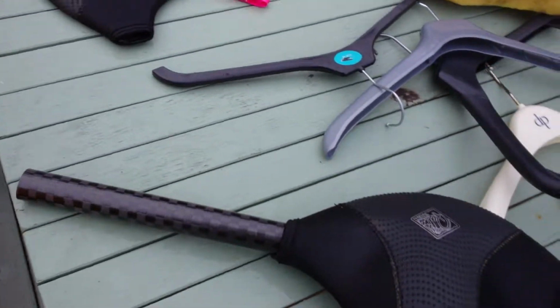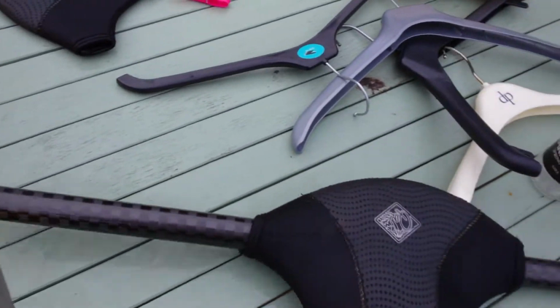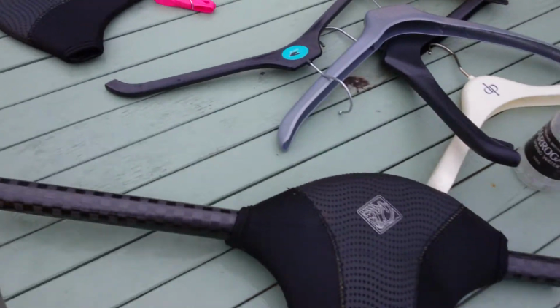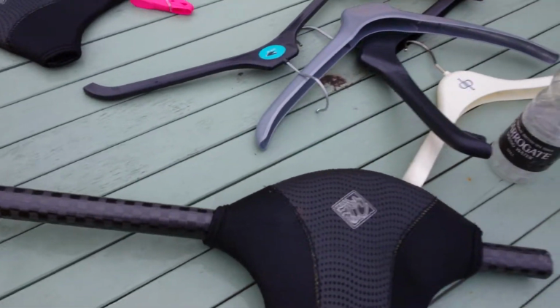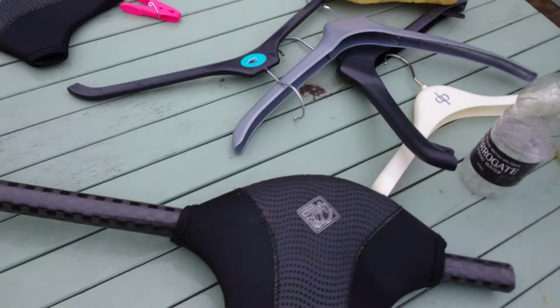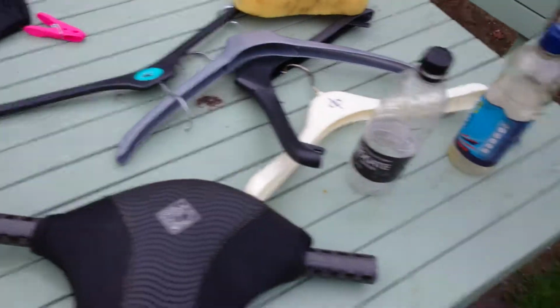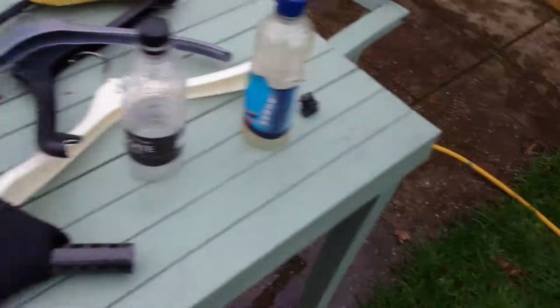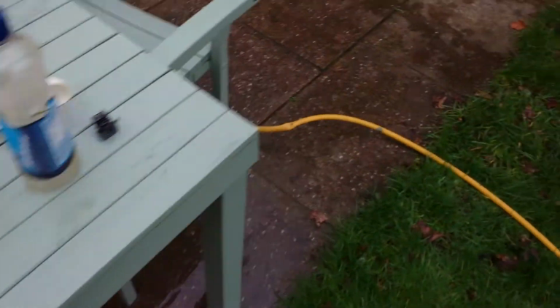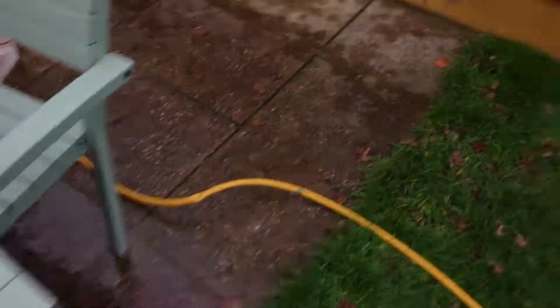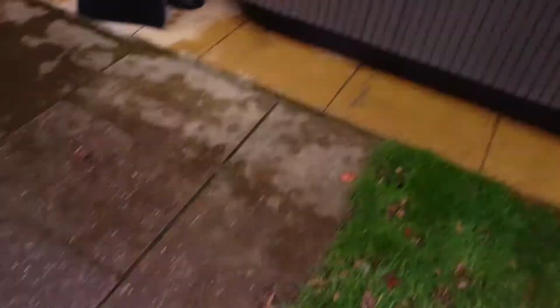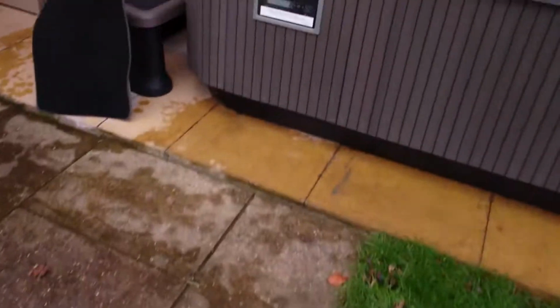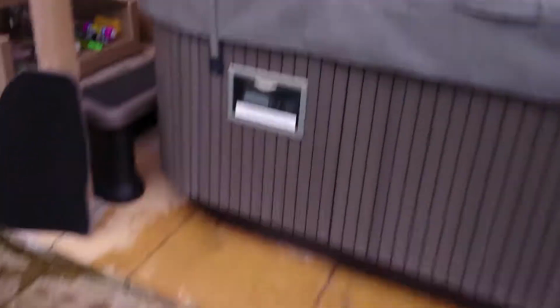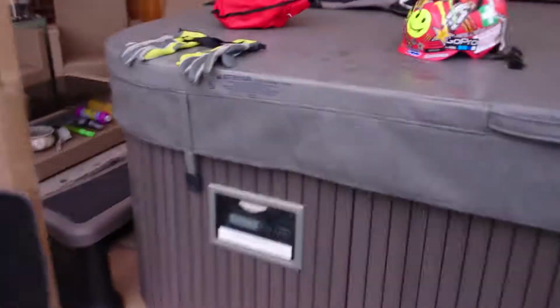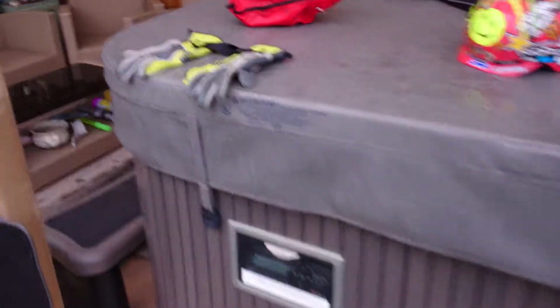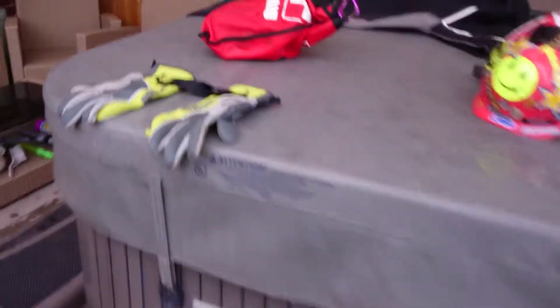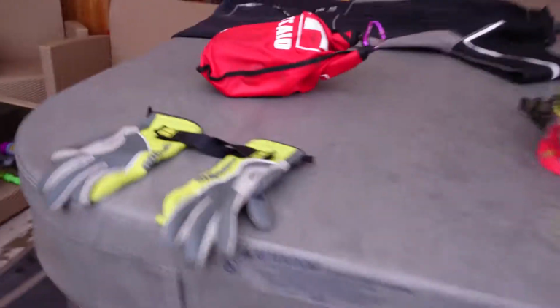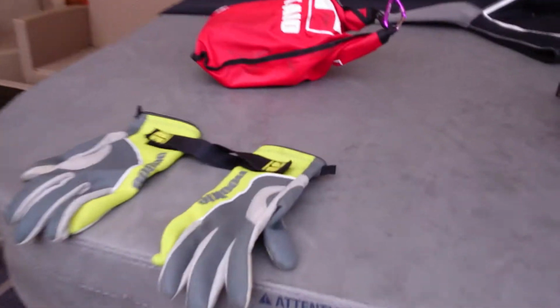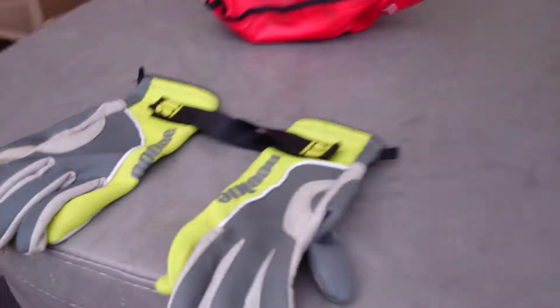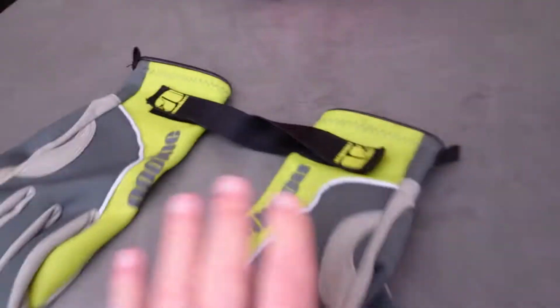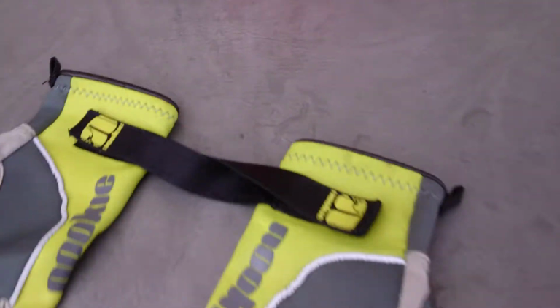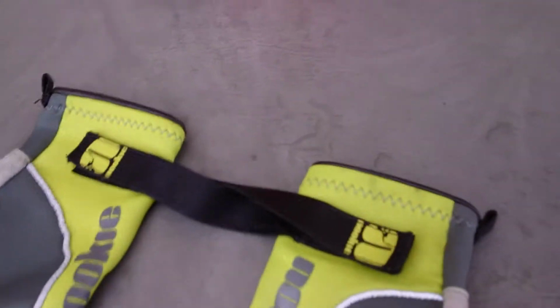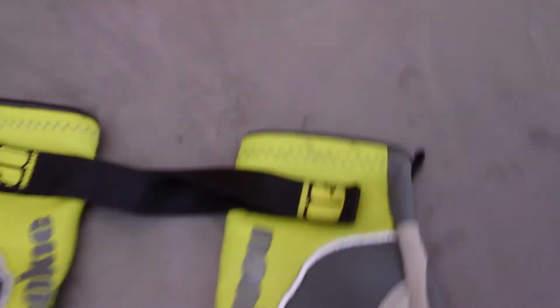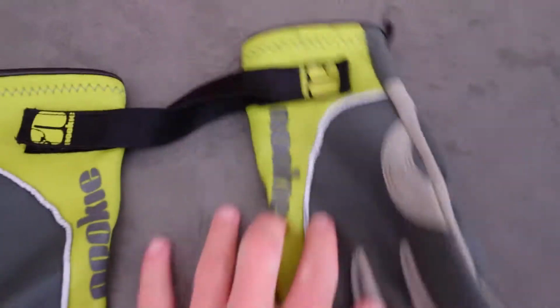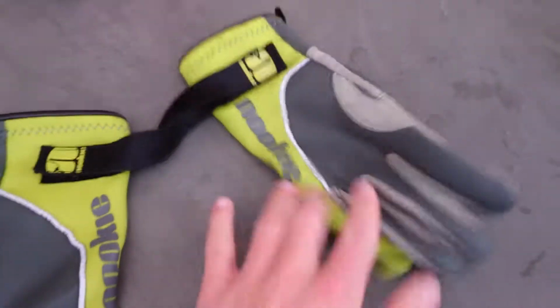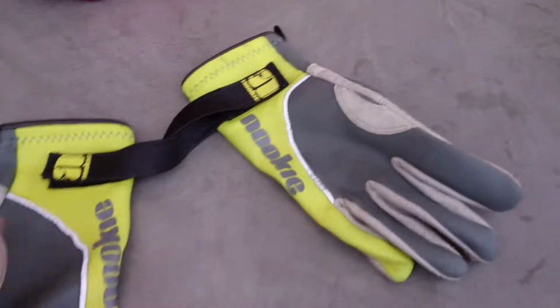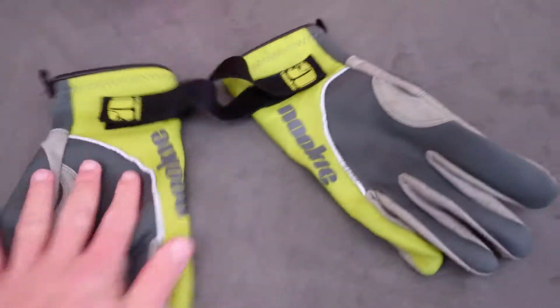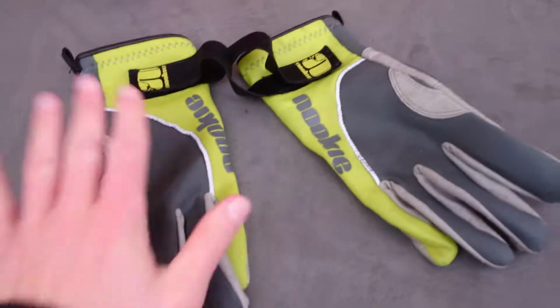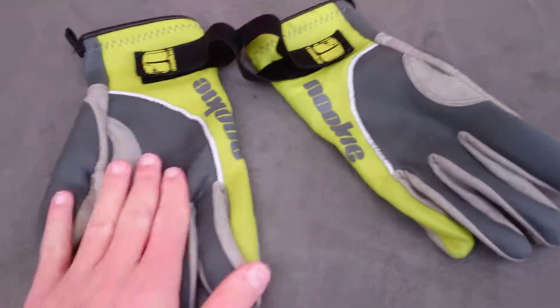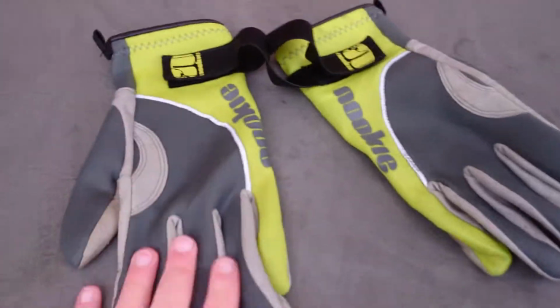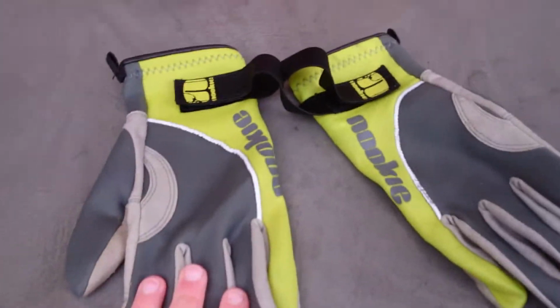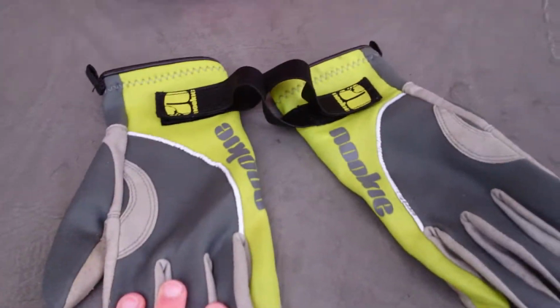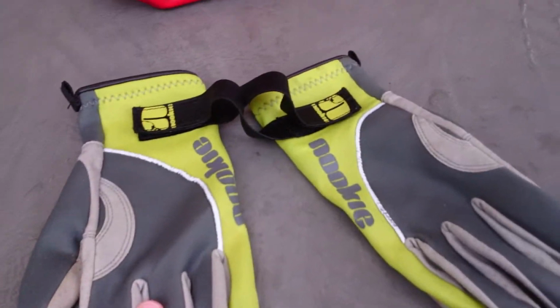I'm not a massive fan of them, so generally I like my gloves. Some pair of nookie gloves — they're quite nice, they're quite warm.